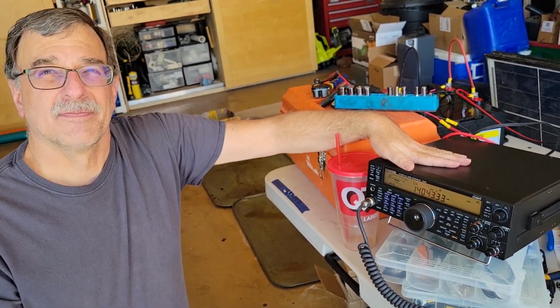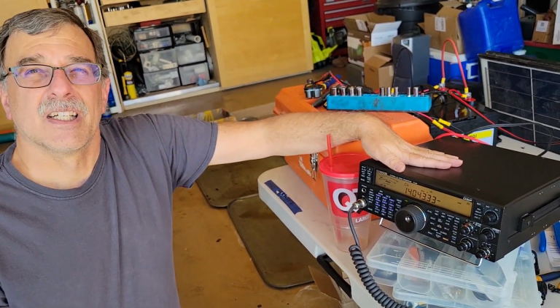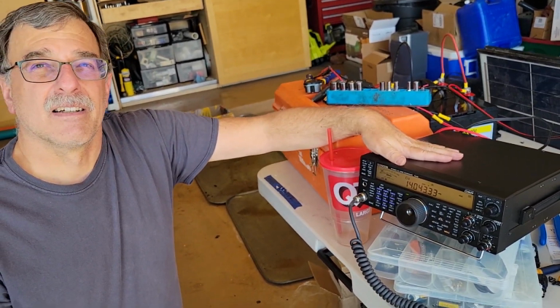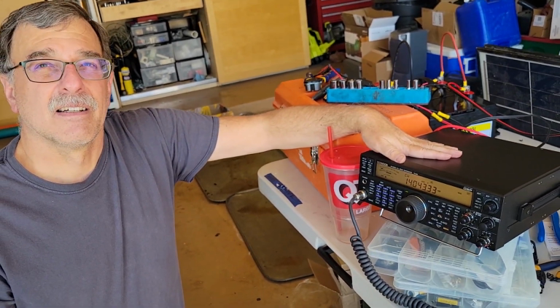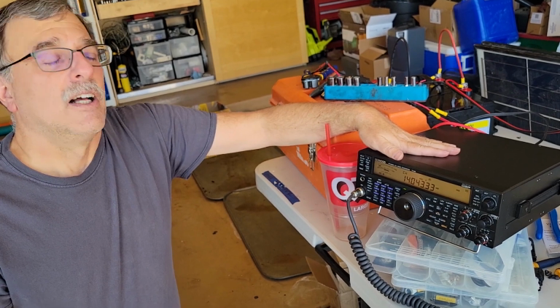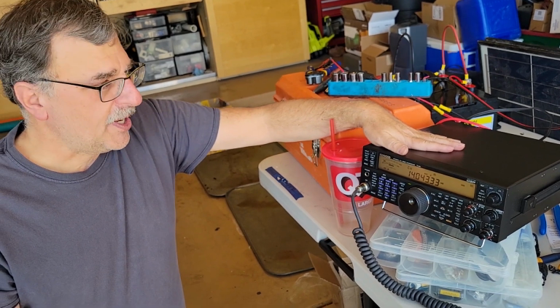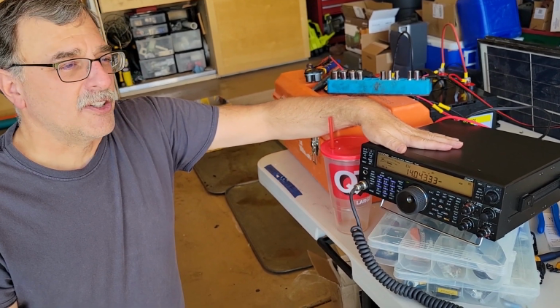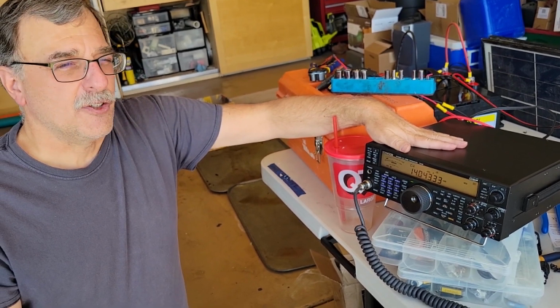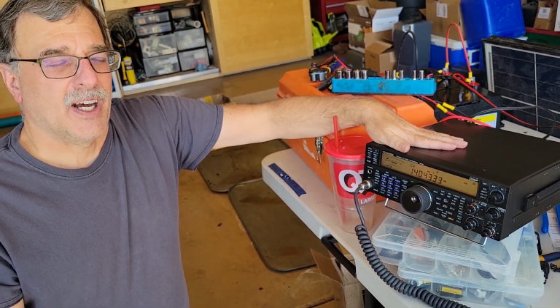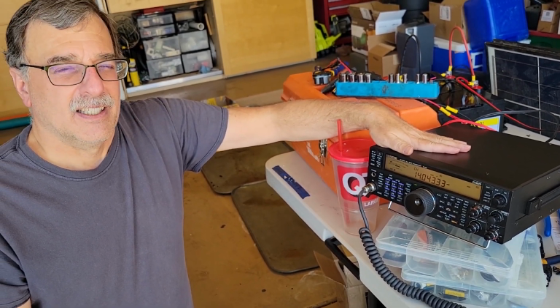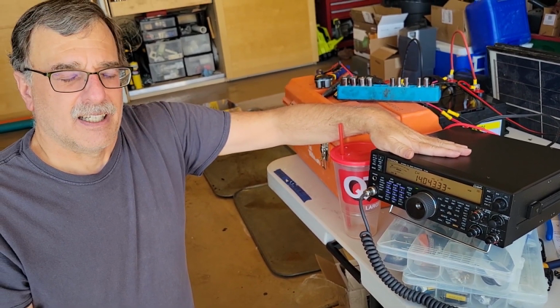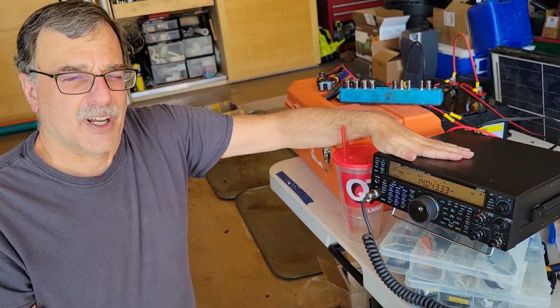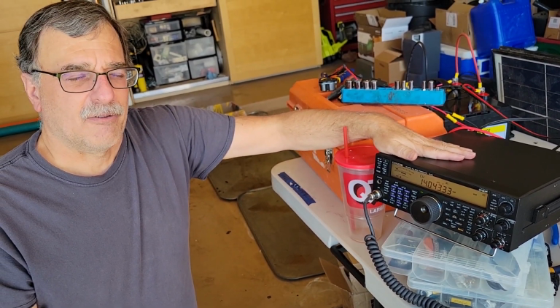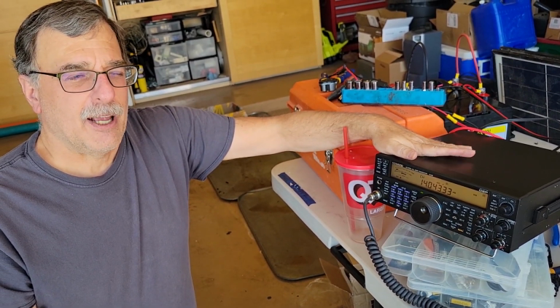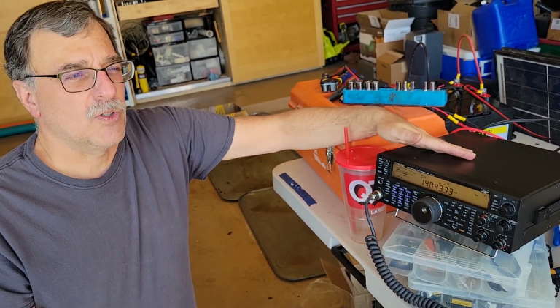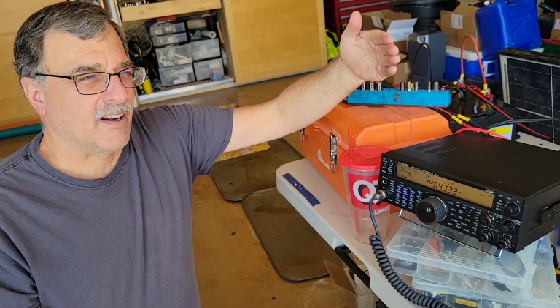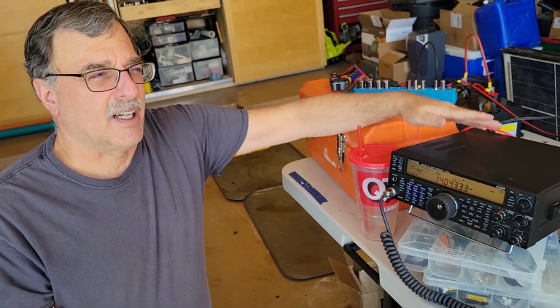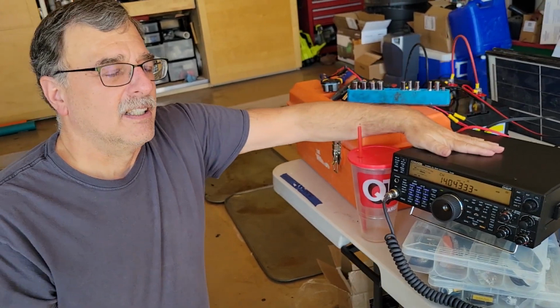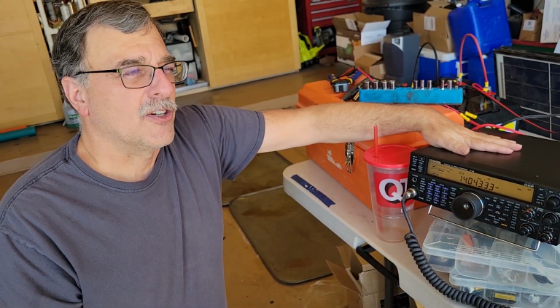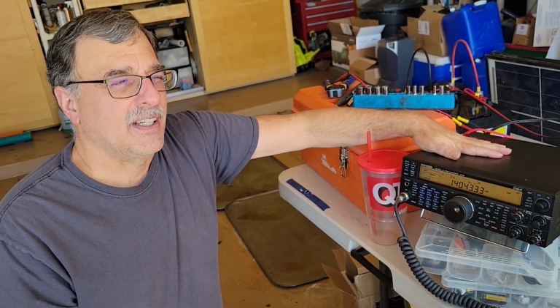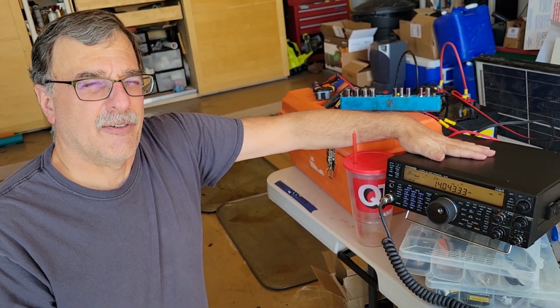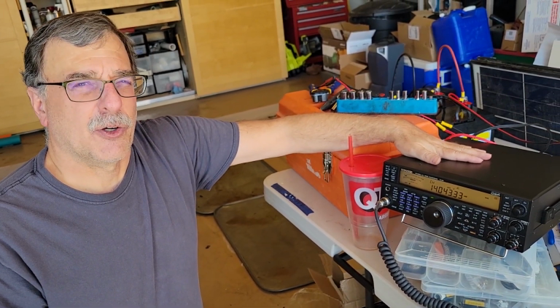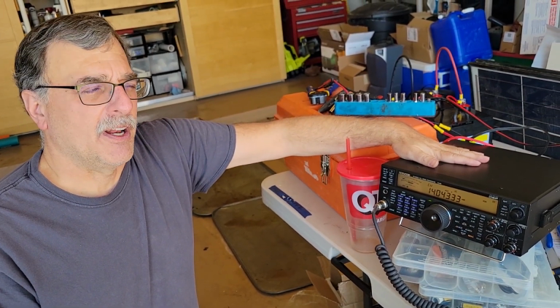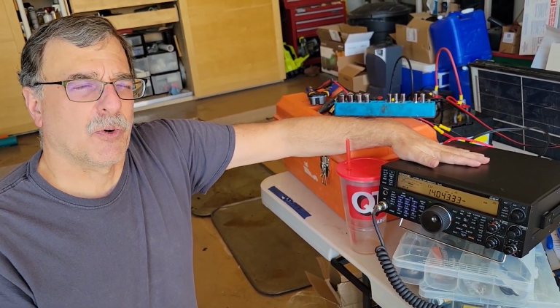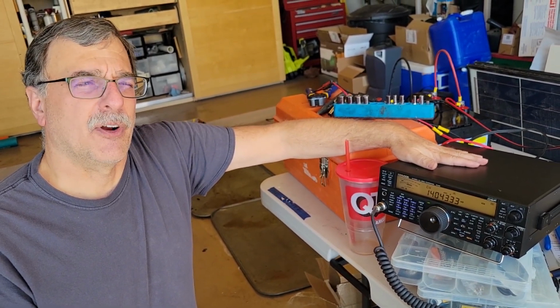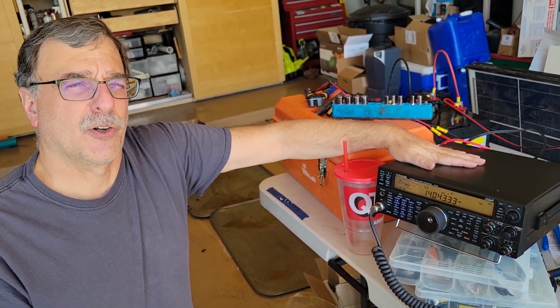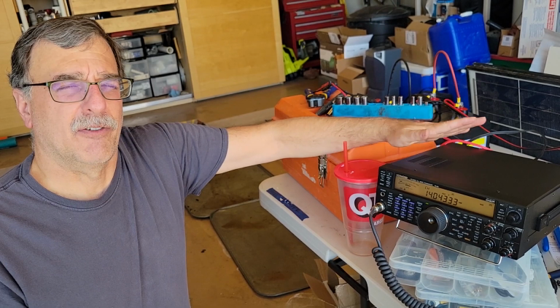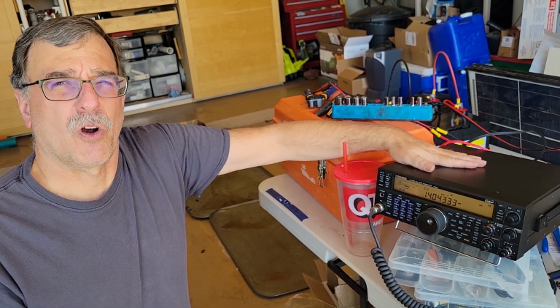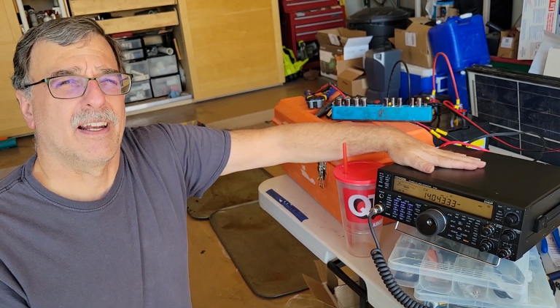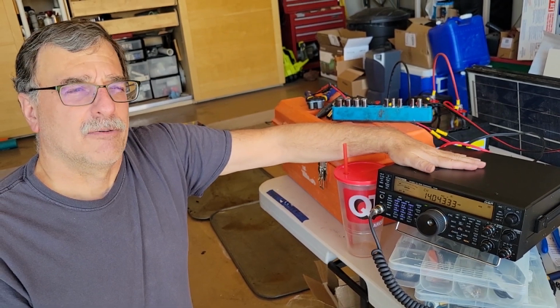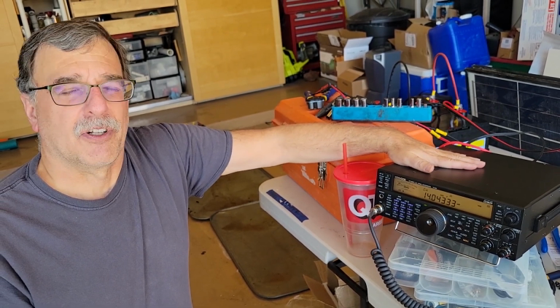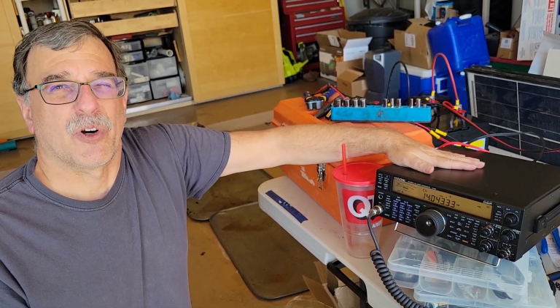So we'll have two identical stations with identical fan dipoles, identical charging and everything. We won't even have to run the generator, so it will be even more quiet for field day operations.